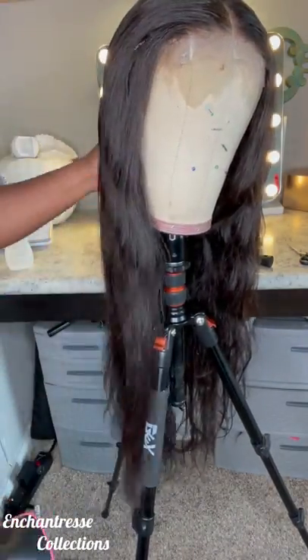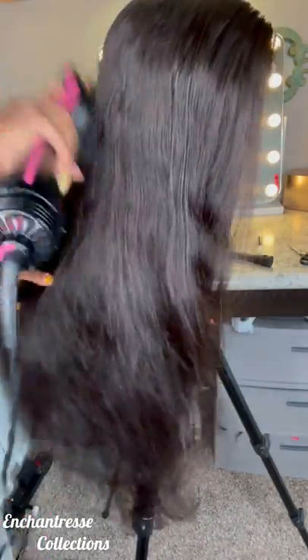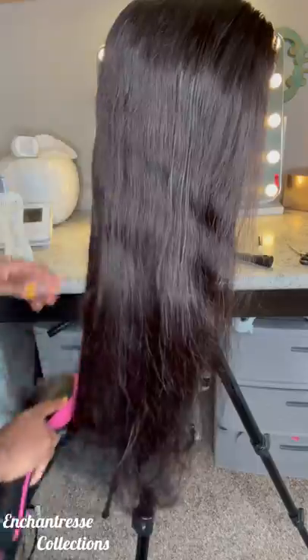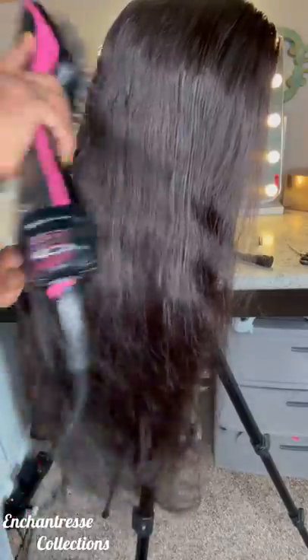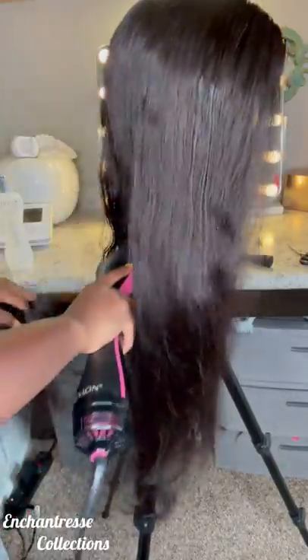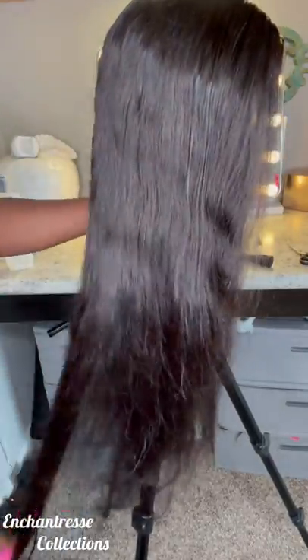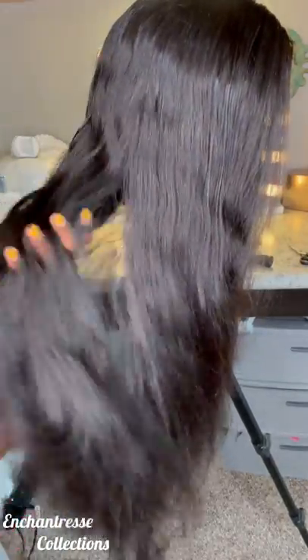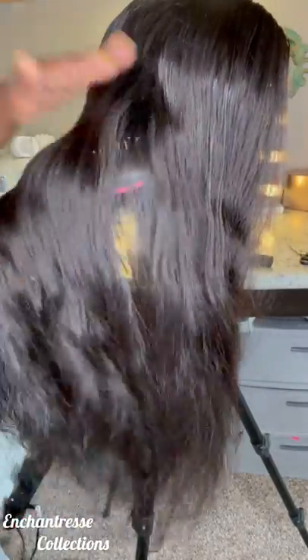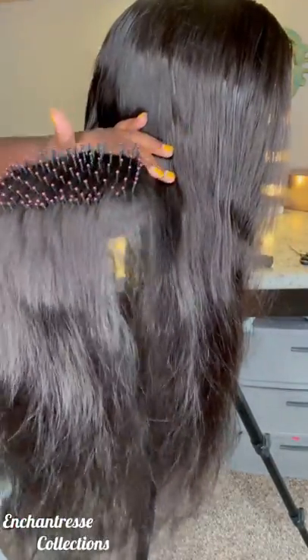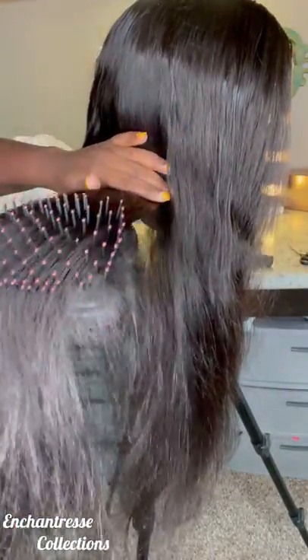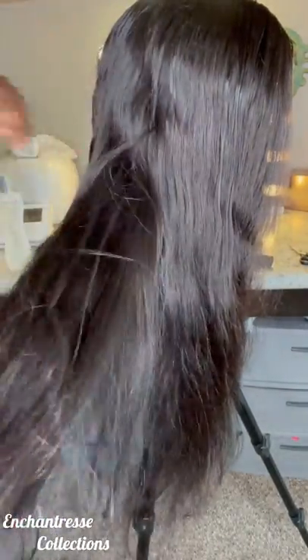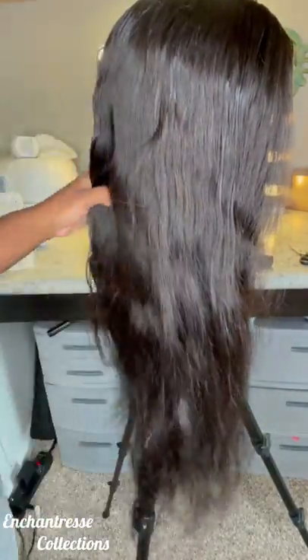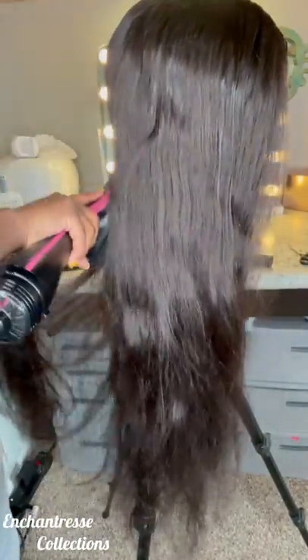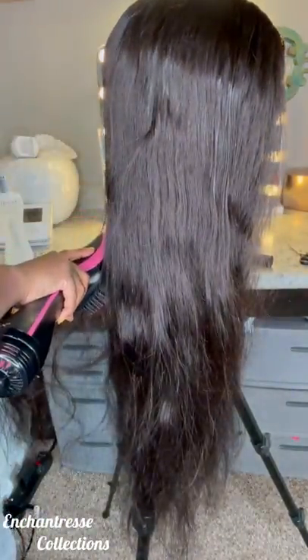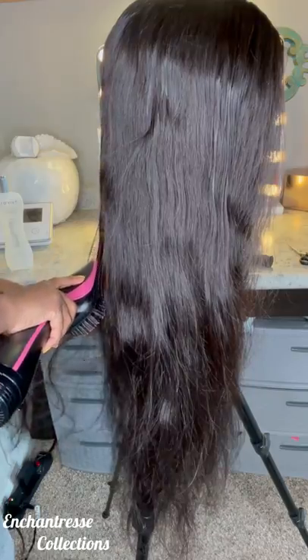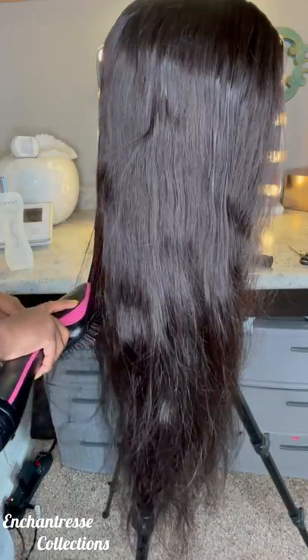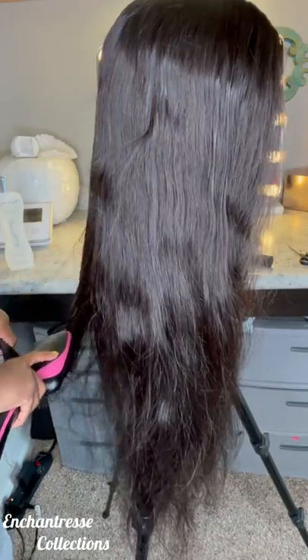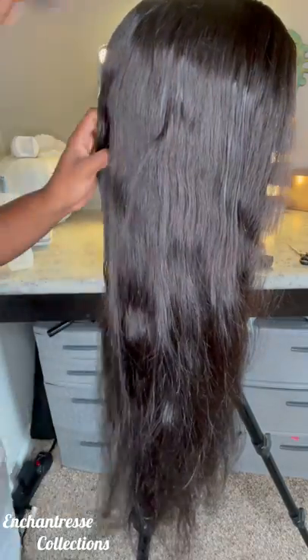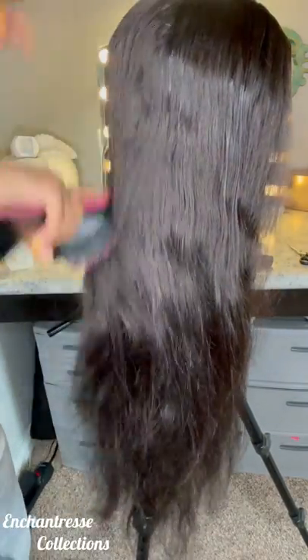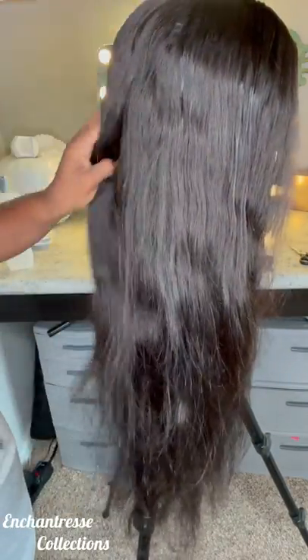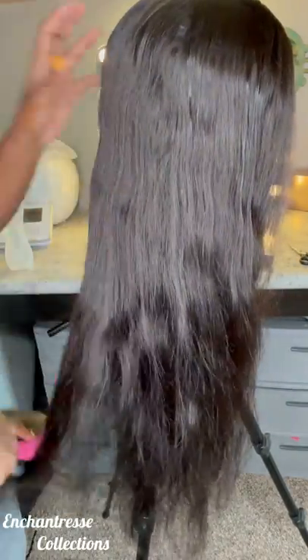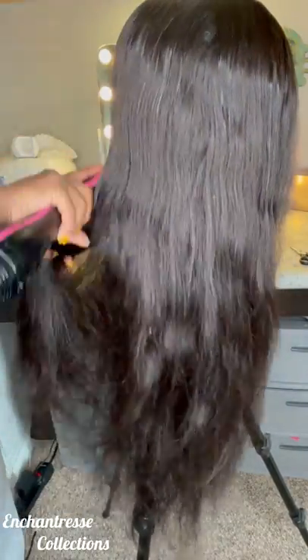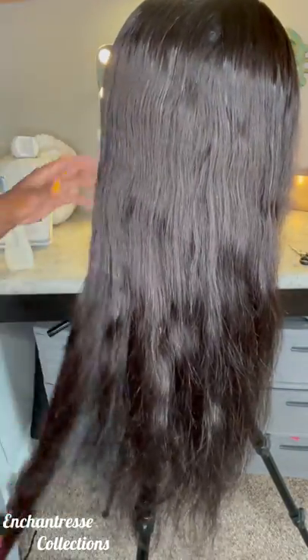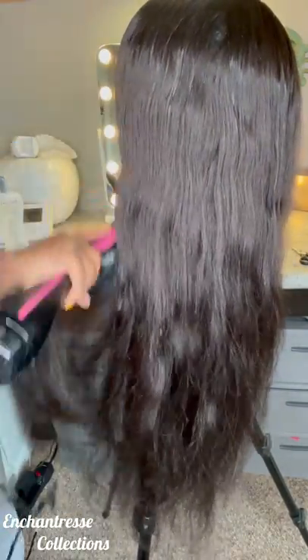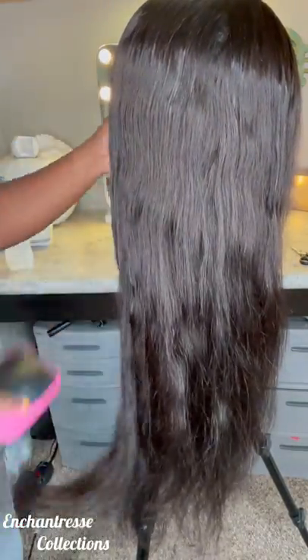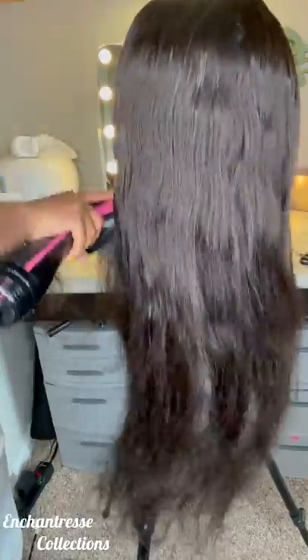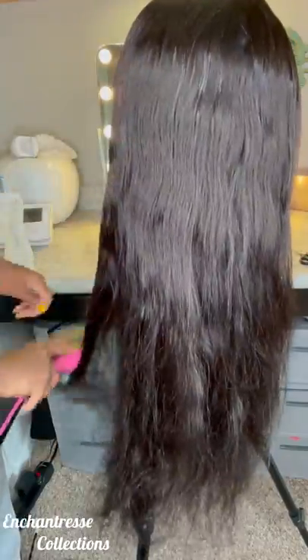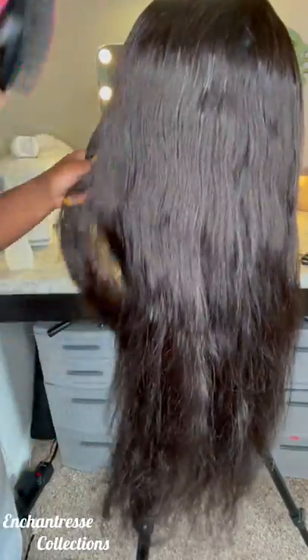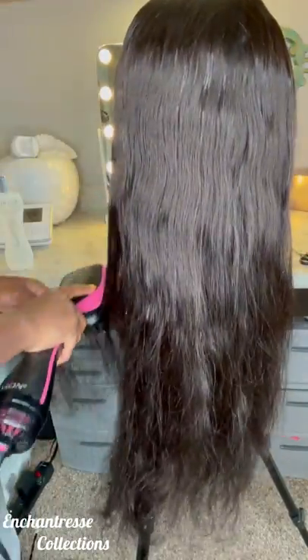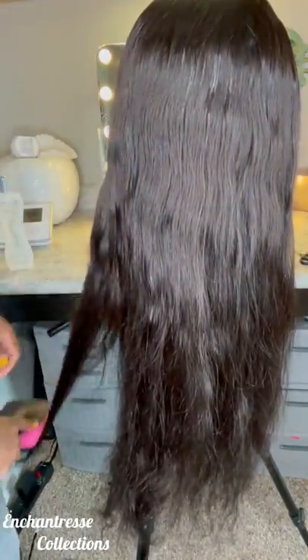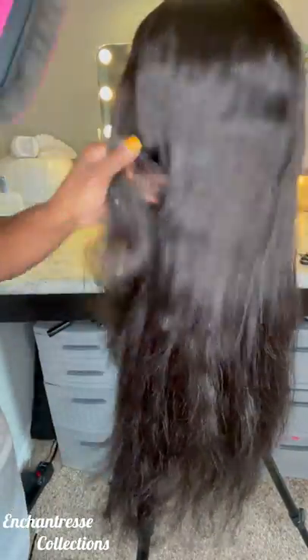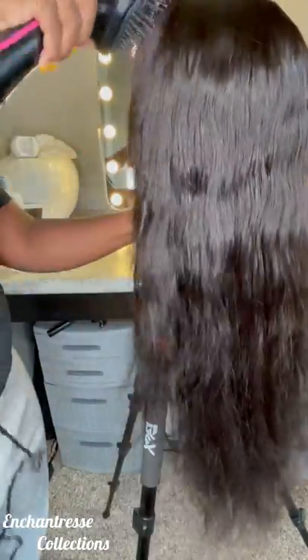So I just blow dry it as straight as I can. When I straighten the wig, I blow dry it more. But for this, I'm just trying to get the waves out because we're curling it today. So it doesn't really matter as much versus if I were to straighten the hair.